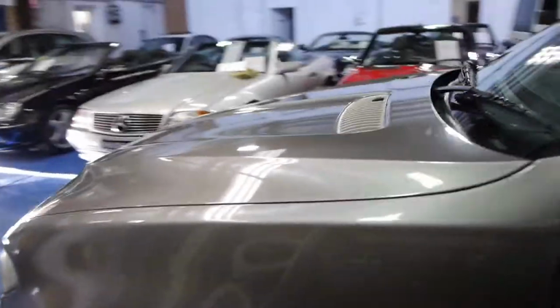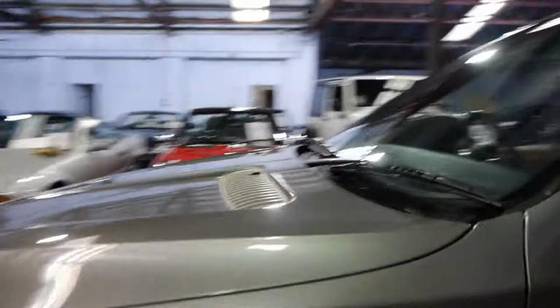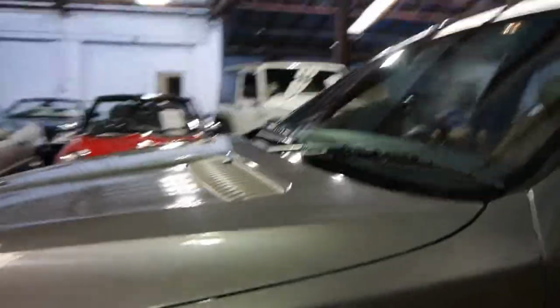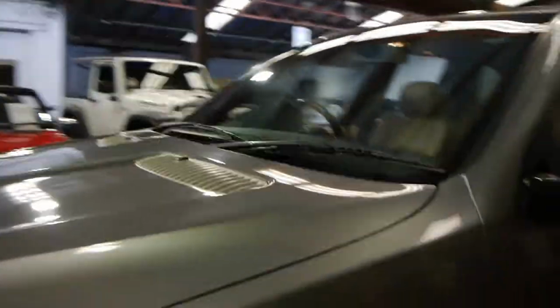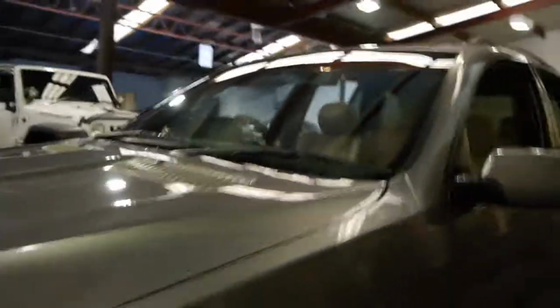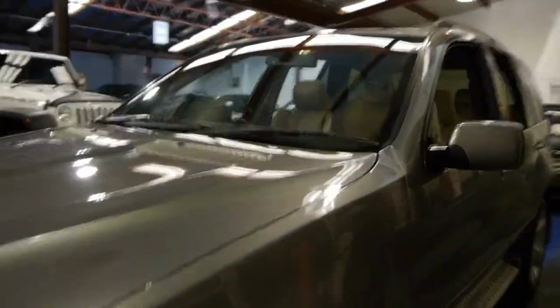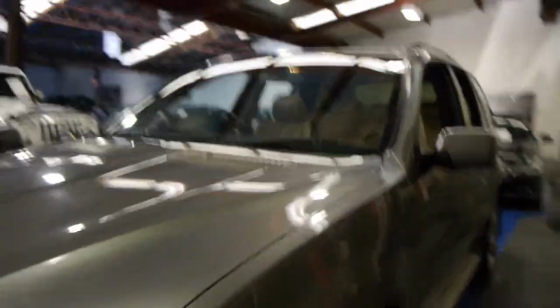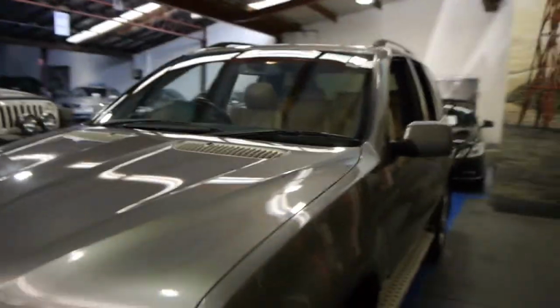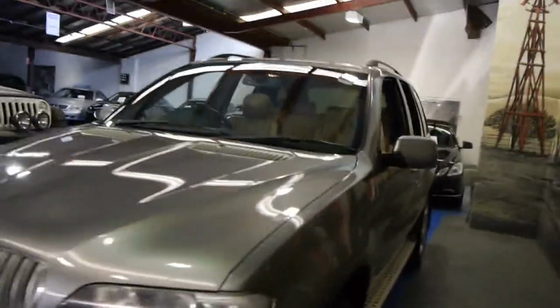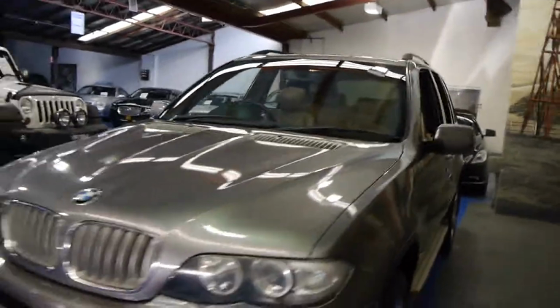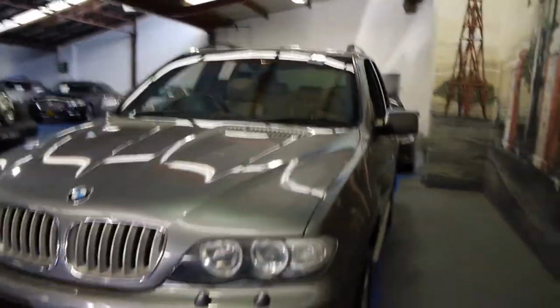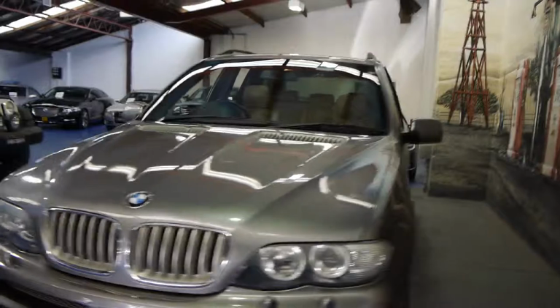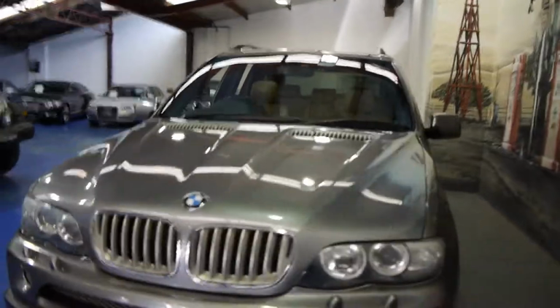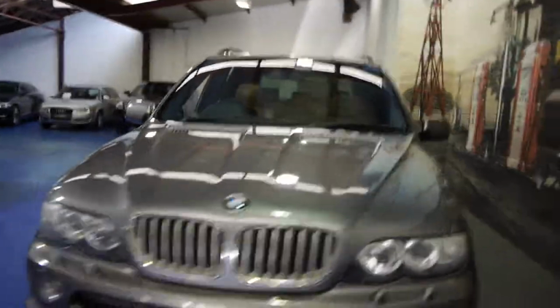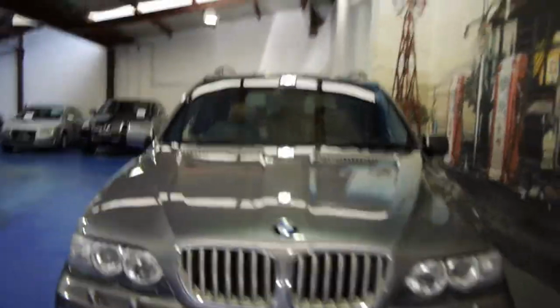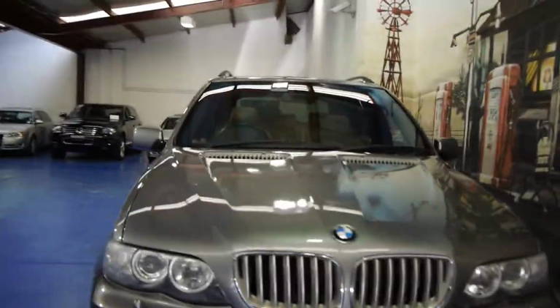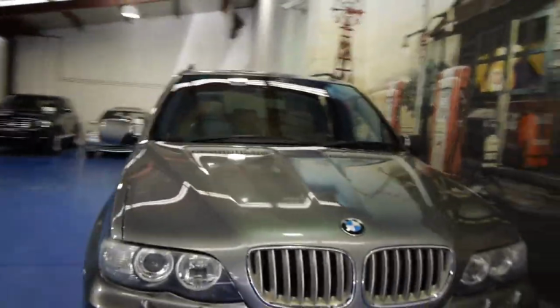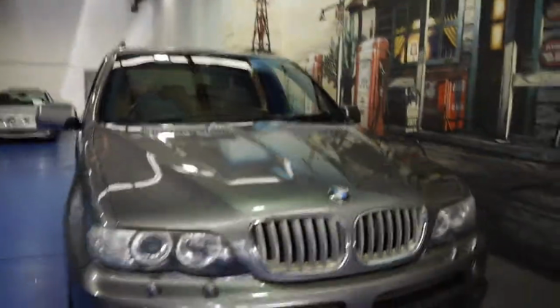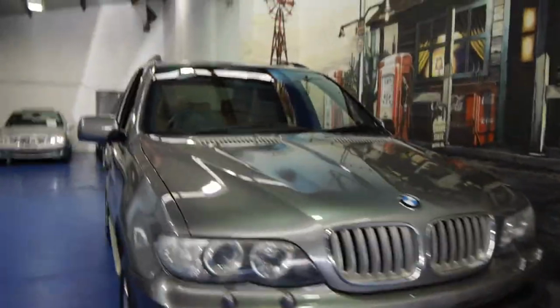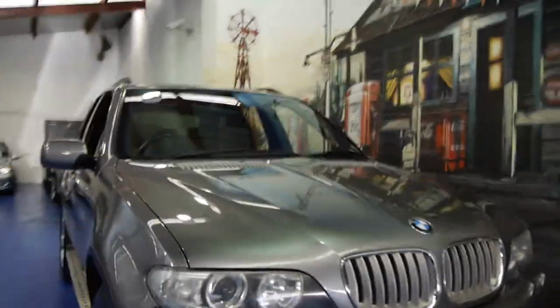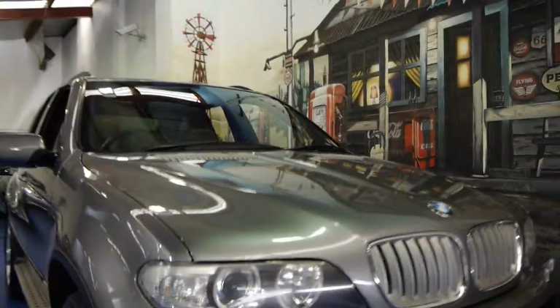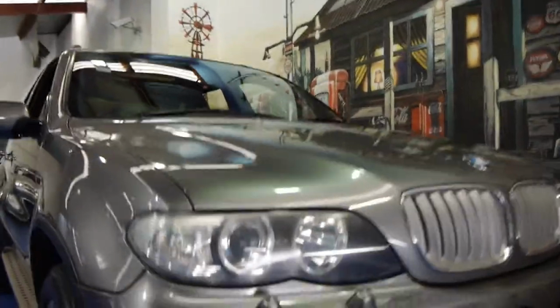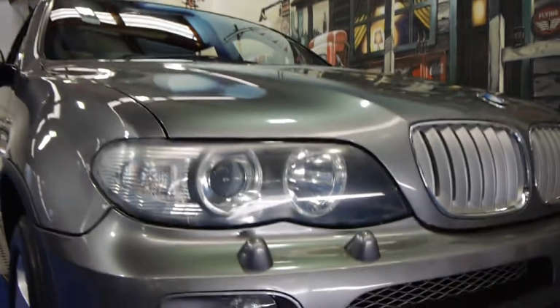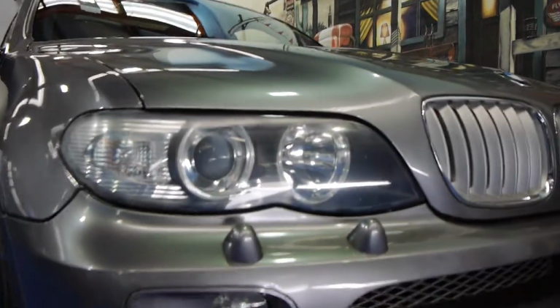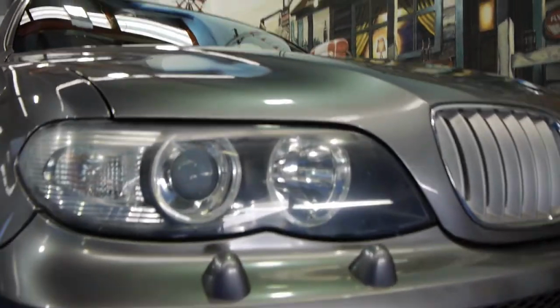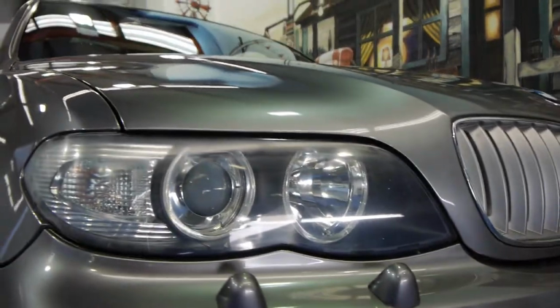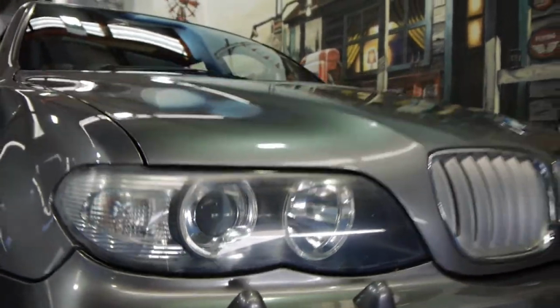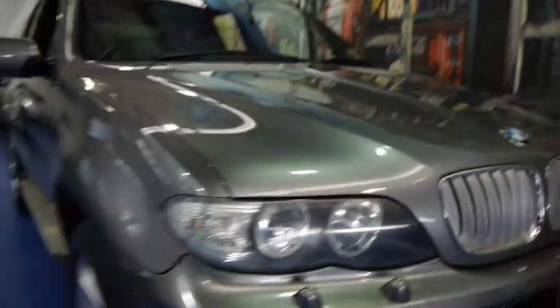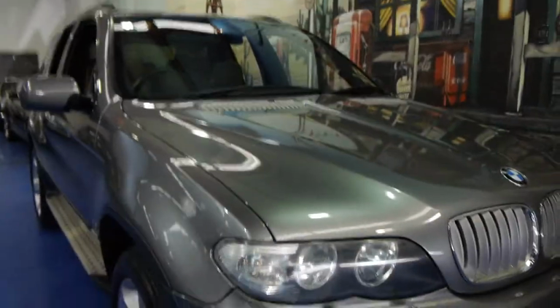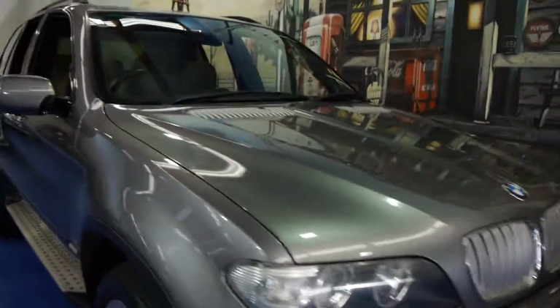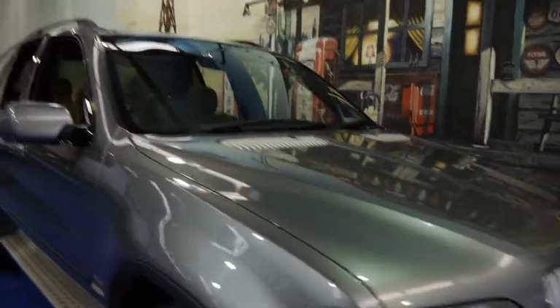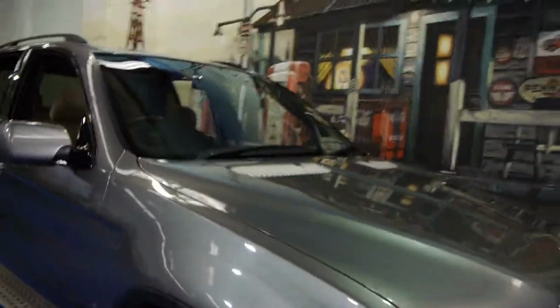So yes, this is a 2005 model with the V8 and it is the updated series — you can tell by the lights. They've got what they call angel eyes, and as I mentioned earlier in the video it does have Xenon headlamps.